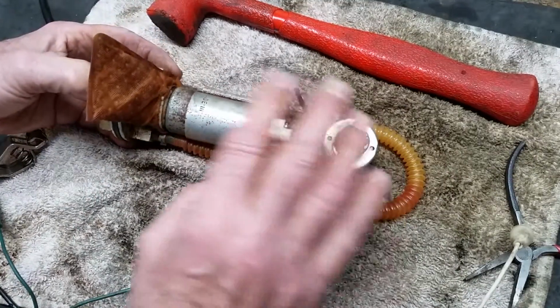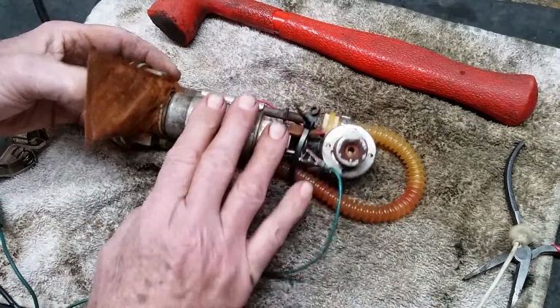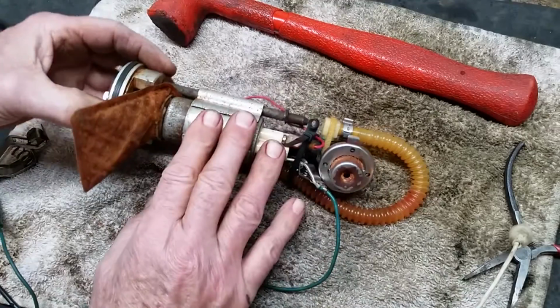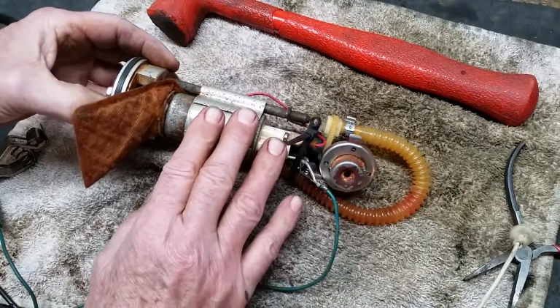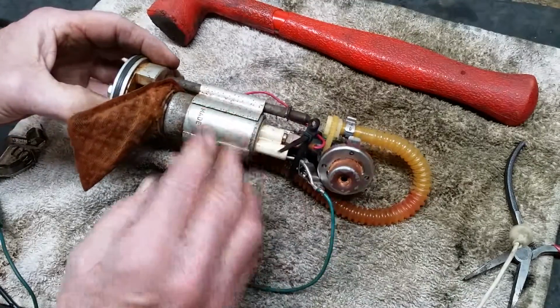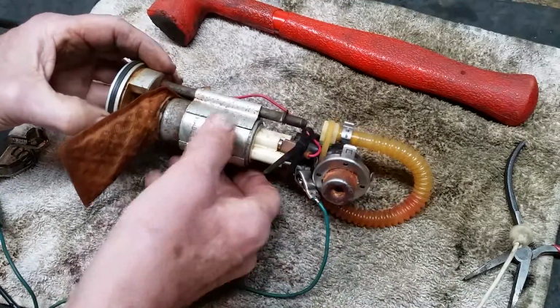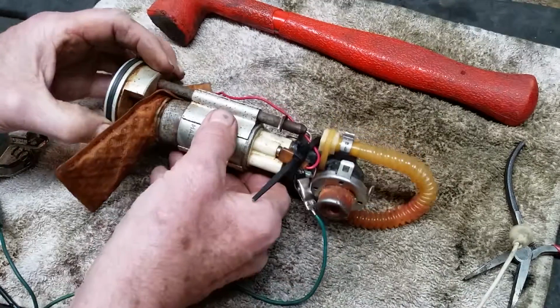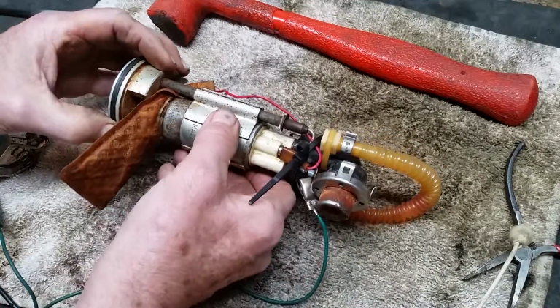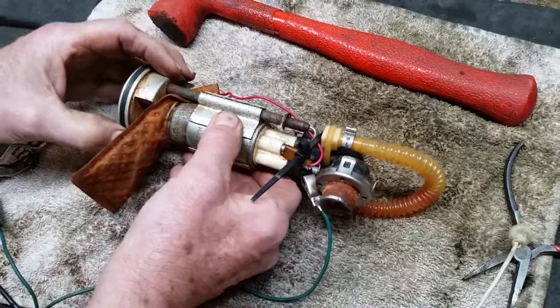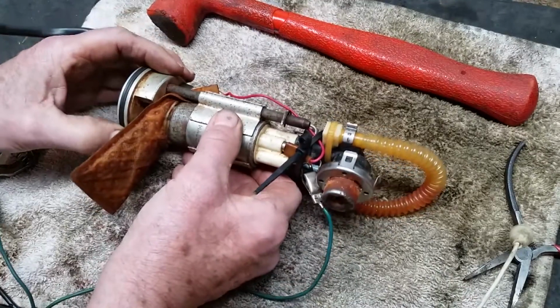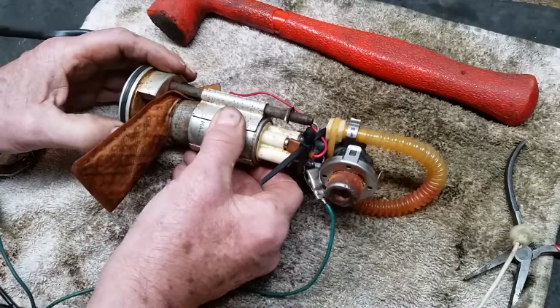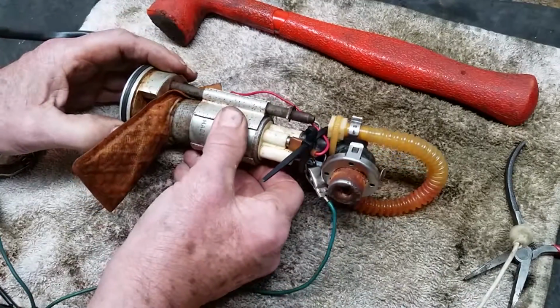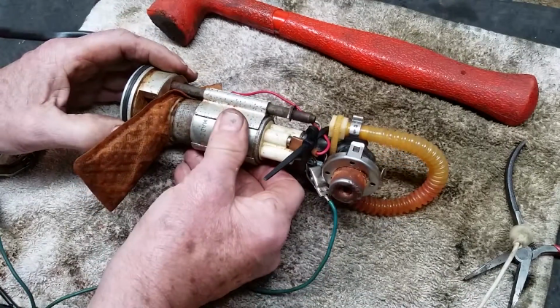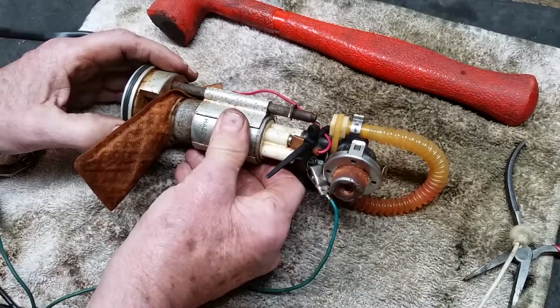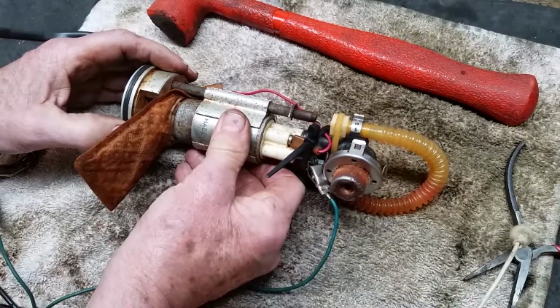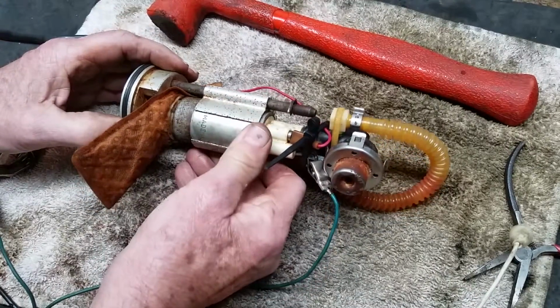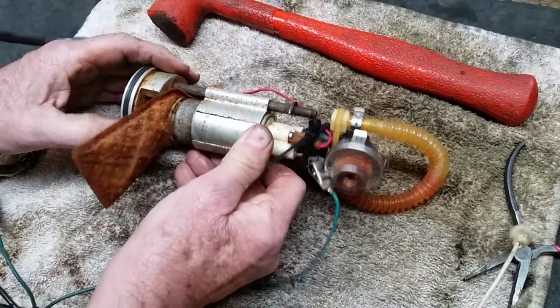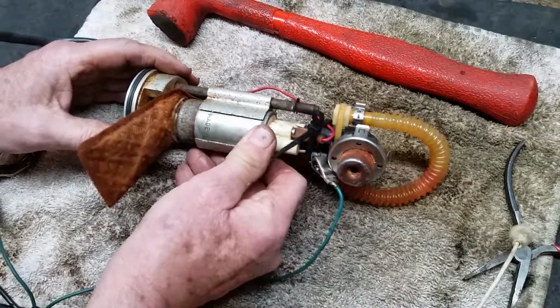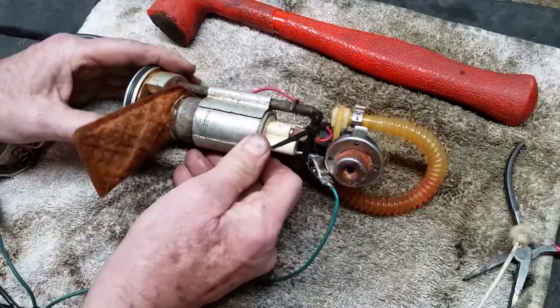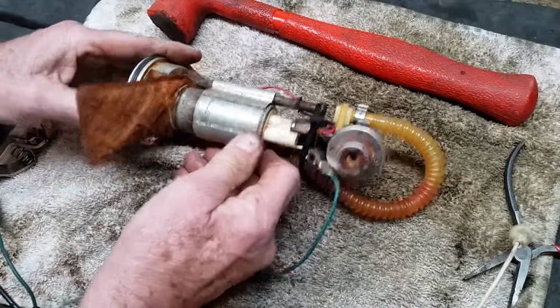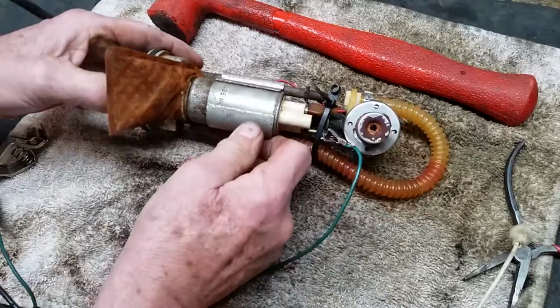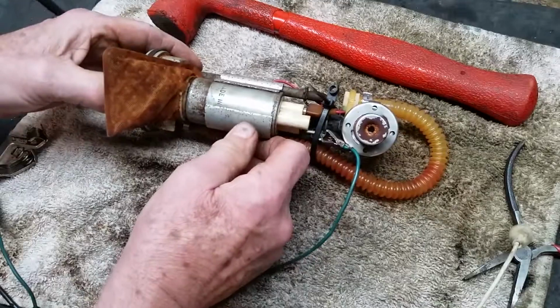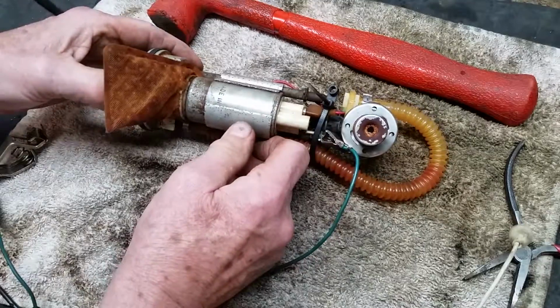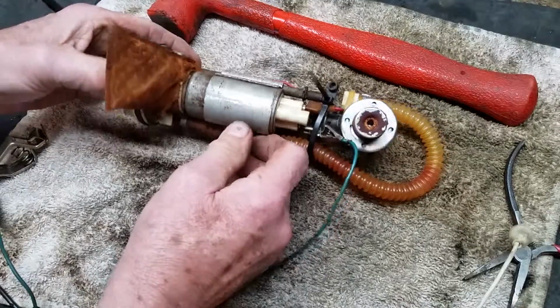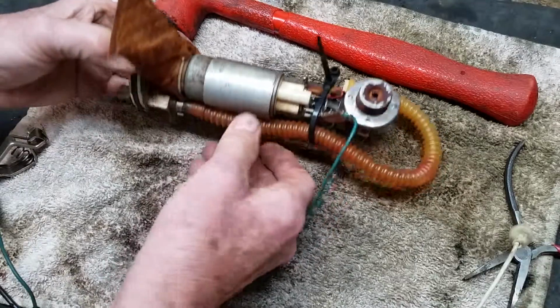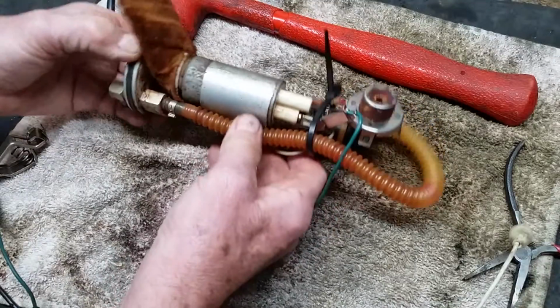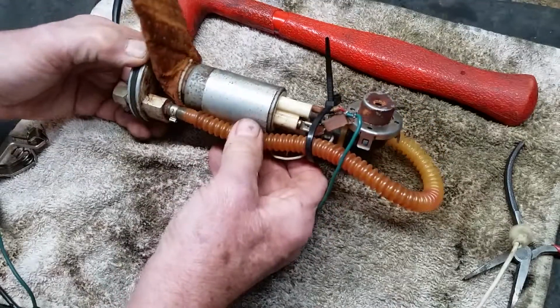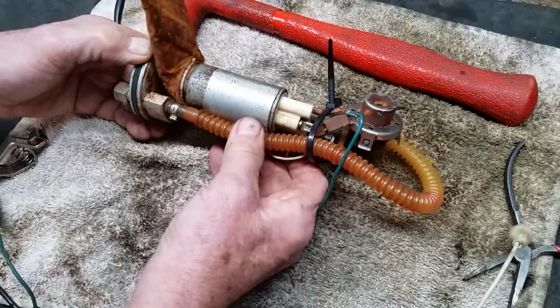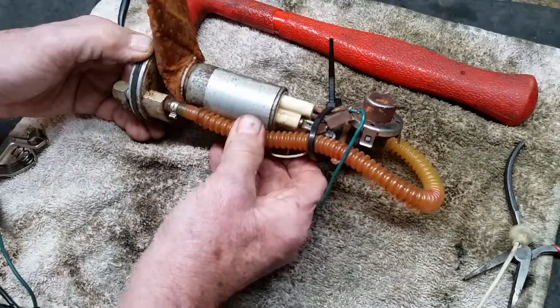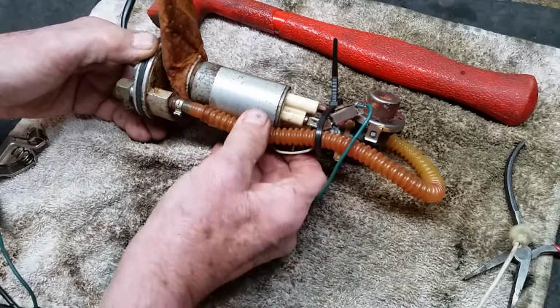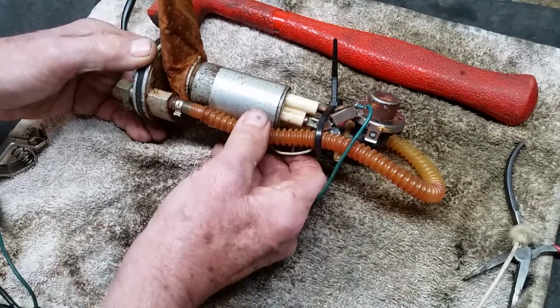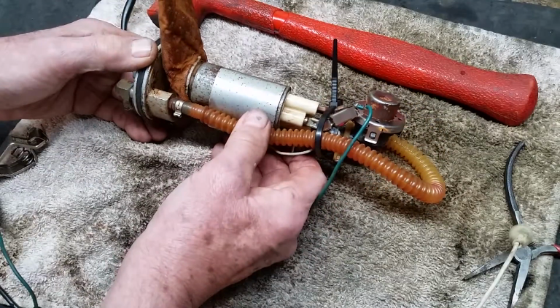I got this one working, and I think pretty much all of them that are seized up like this — if you work on them long enough you can get them unseized. You just have to be persistent.